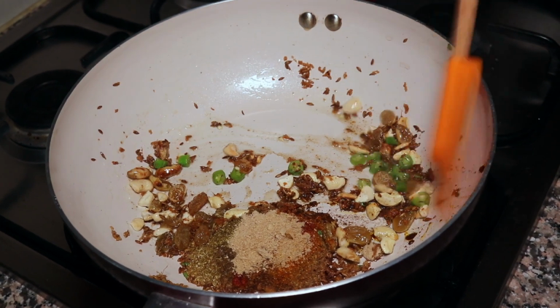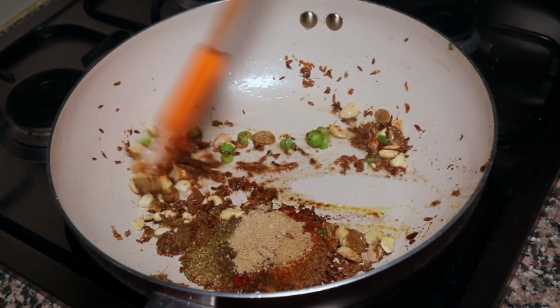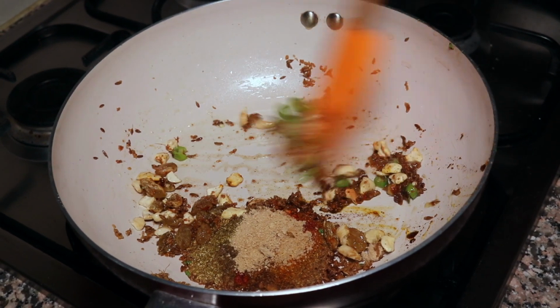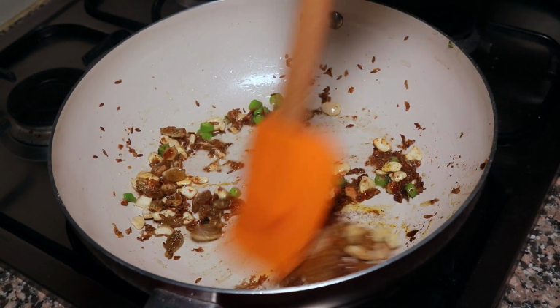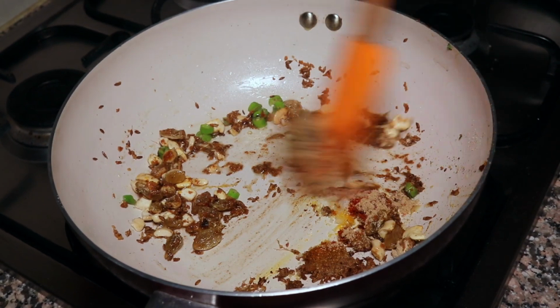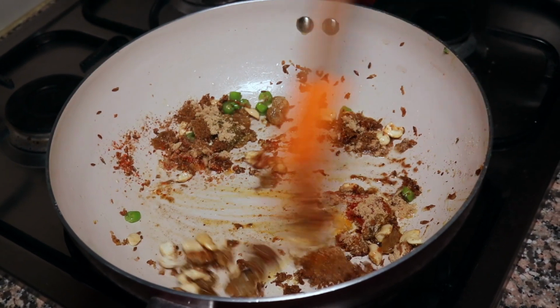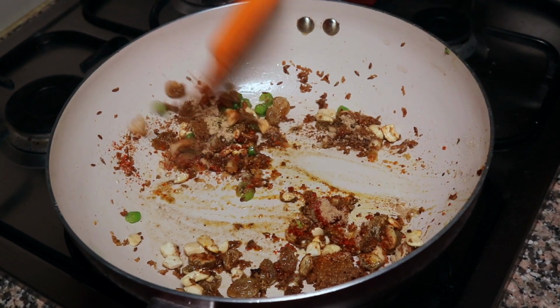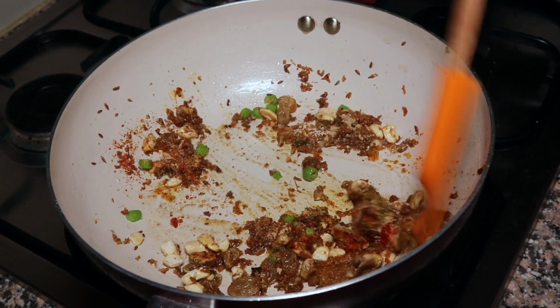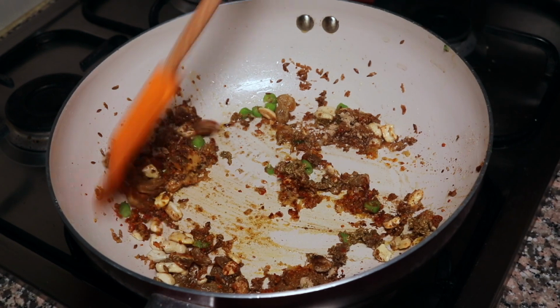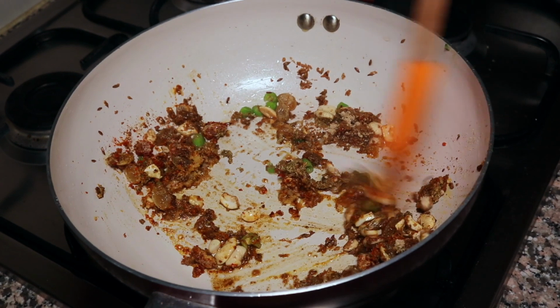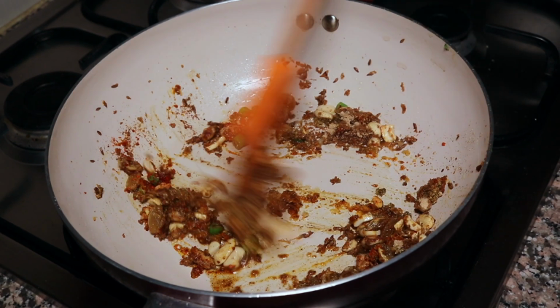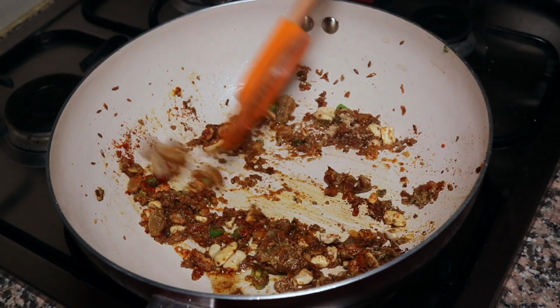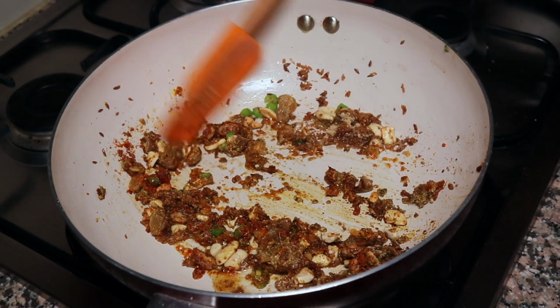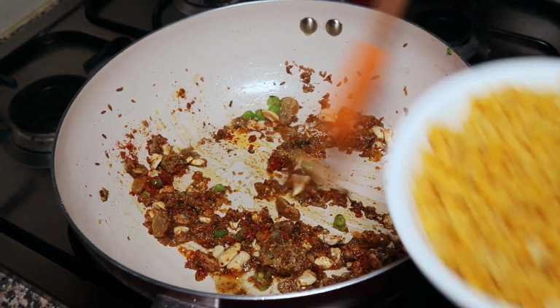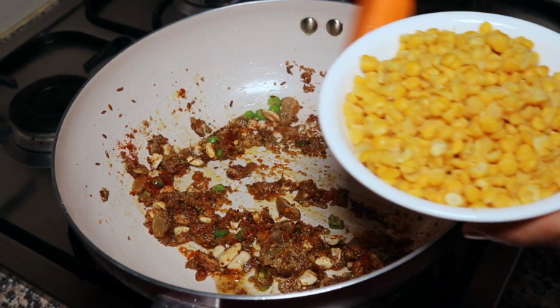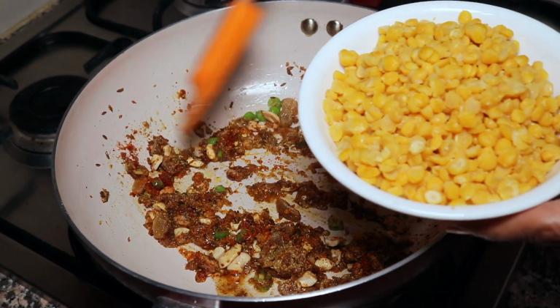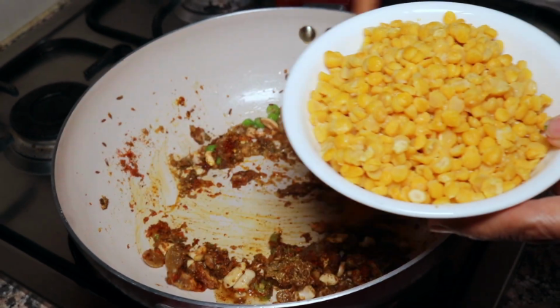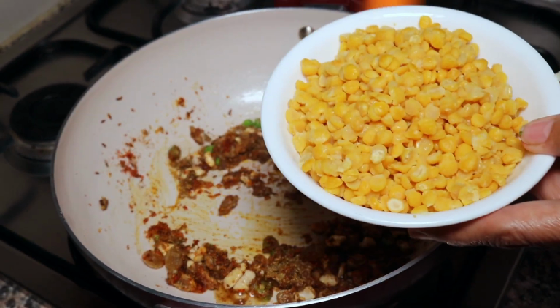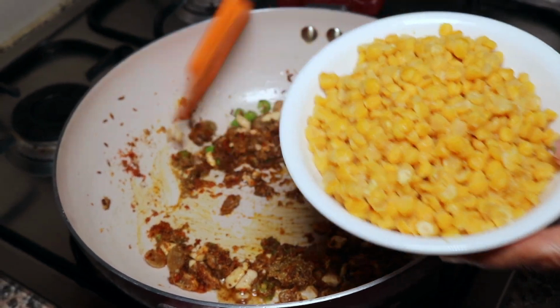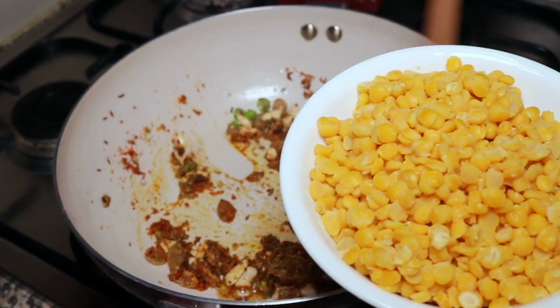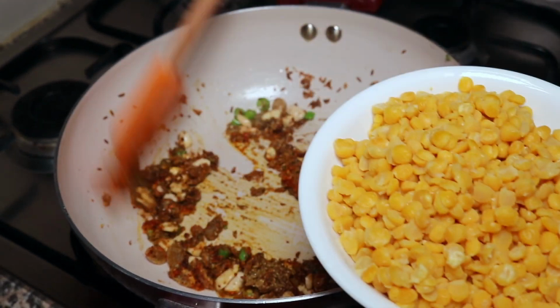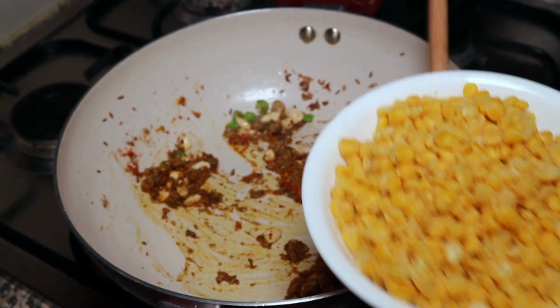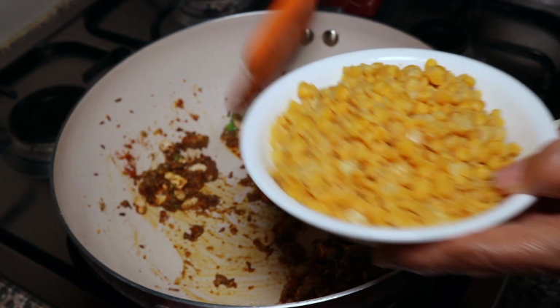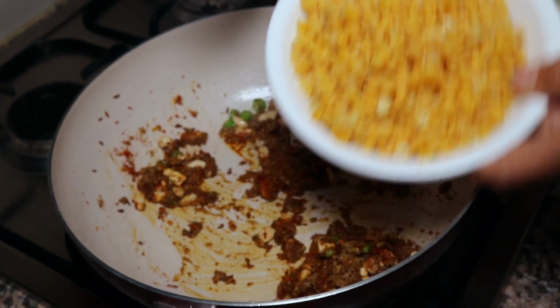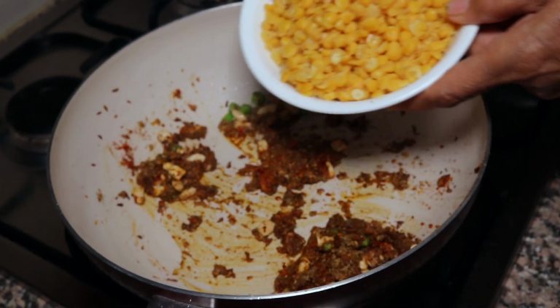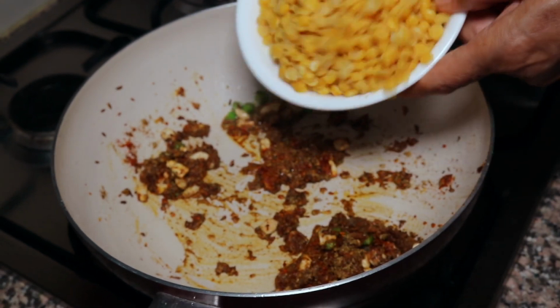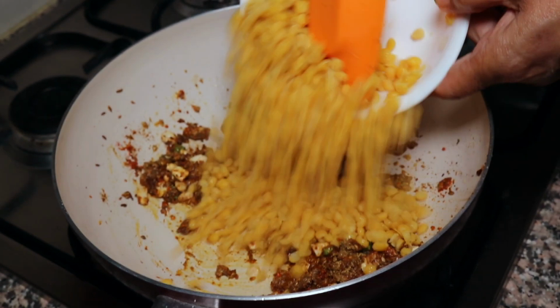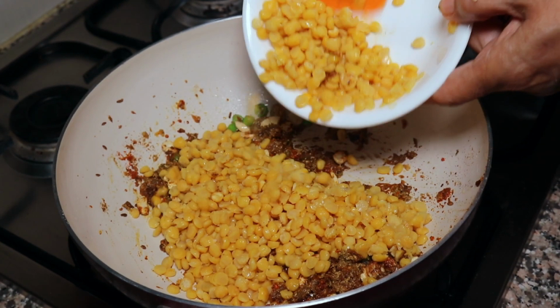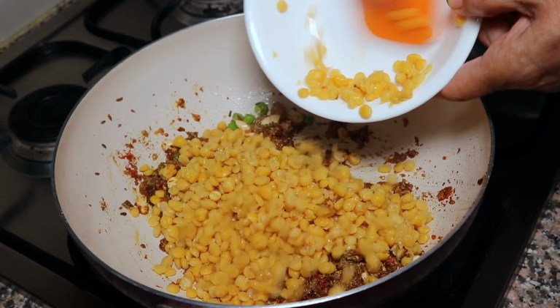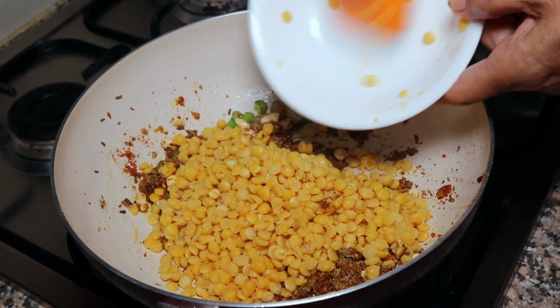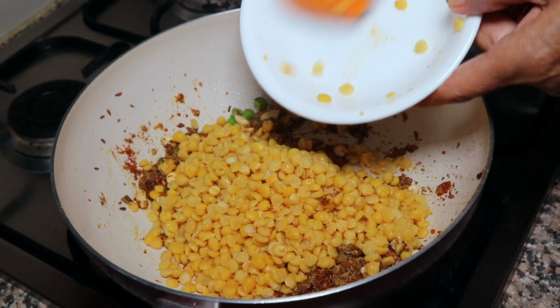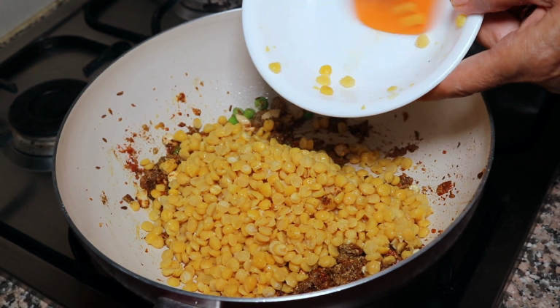Now we will mix it with the spices. We will add the chana dal into our kattori (bowl).